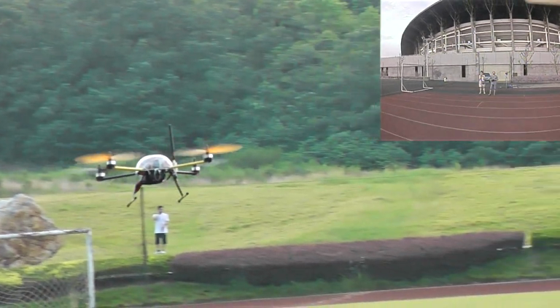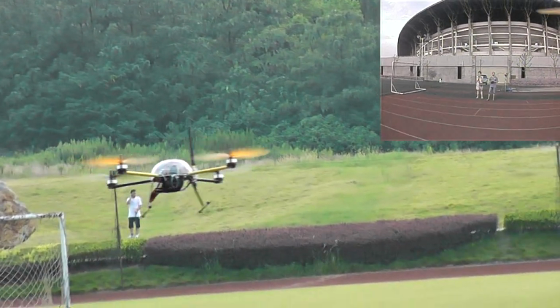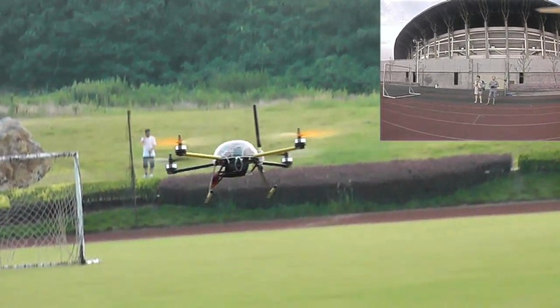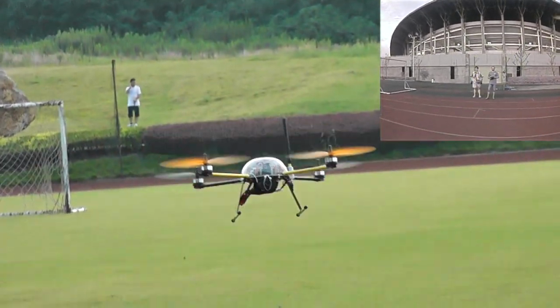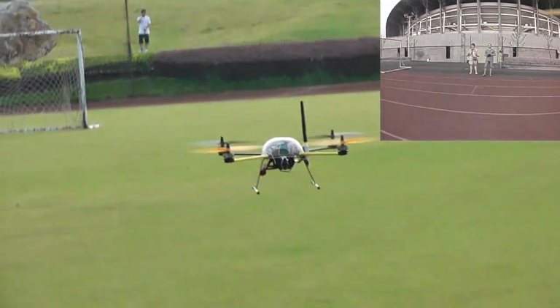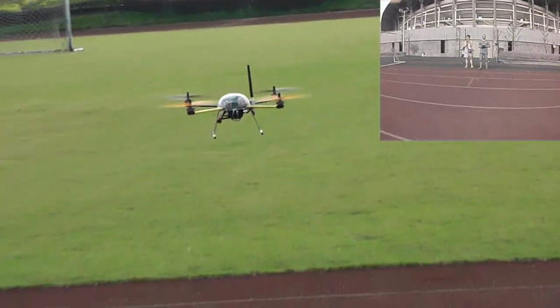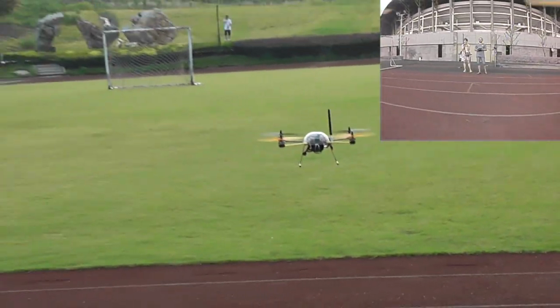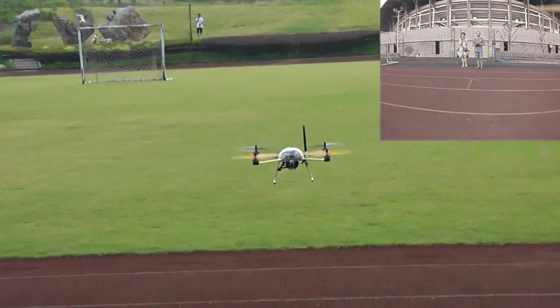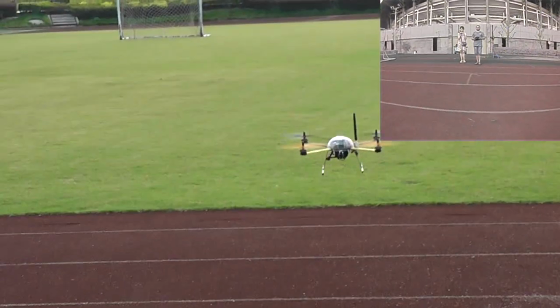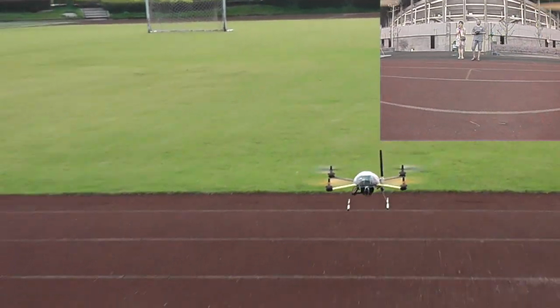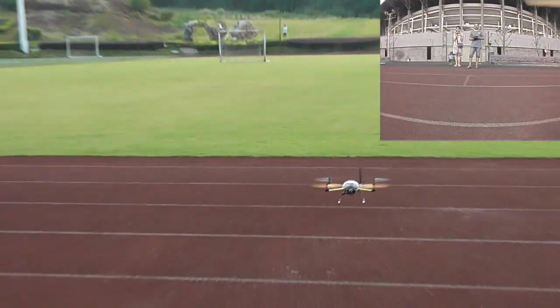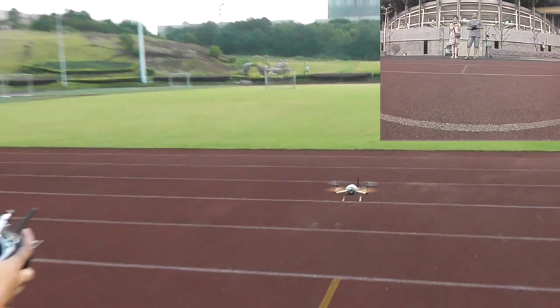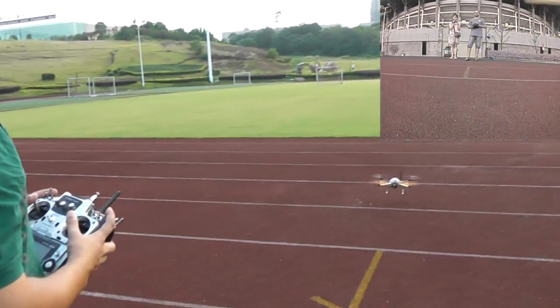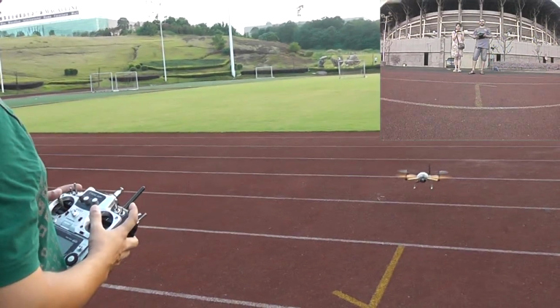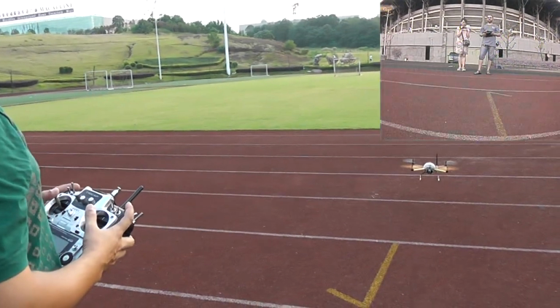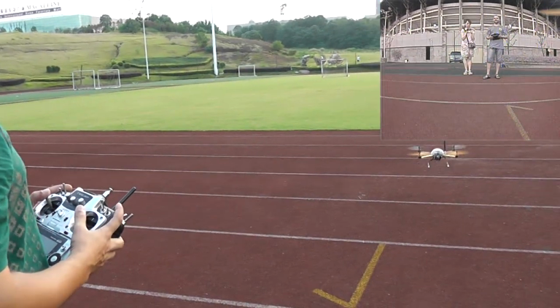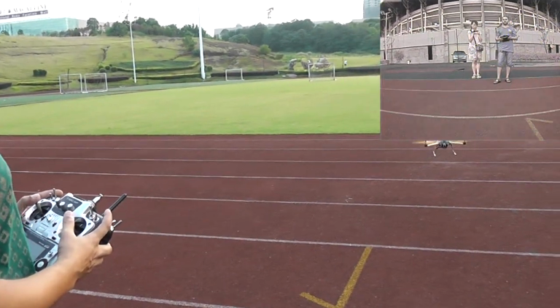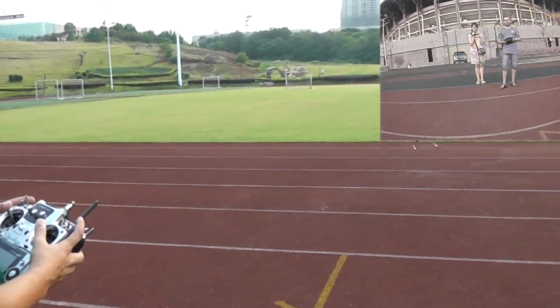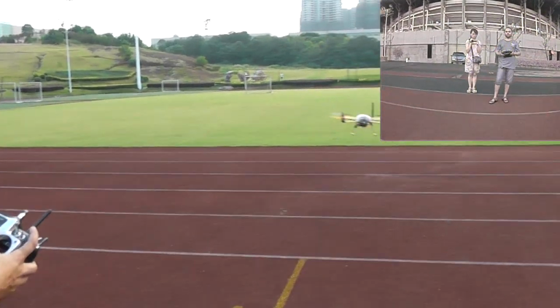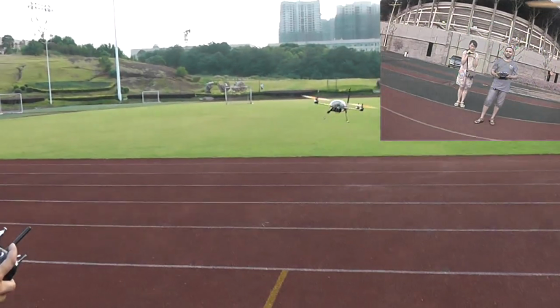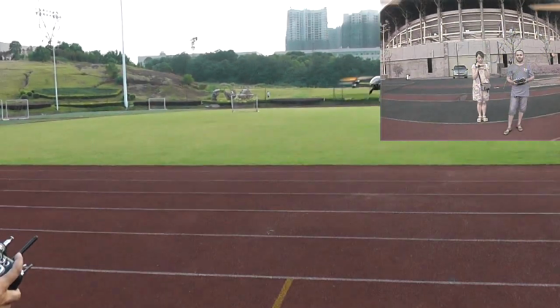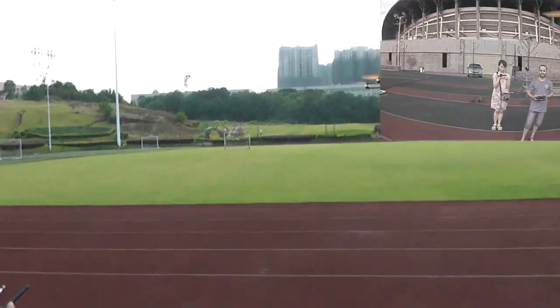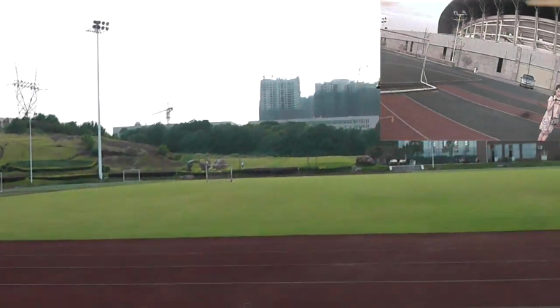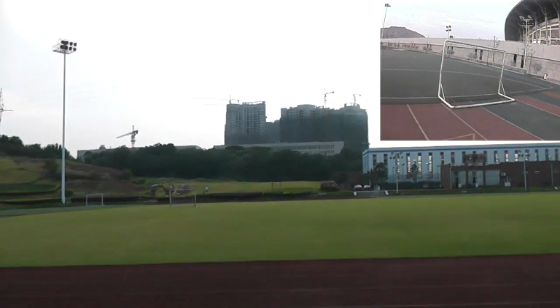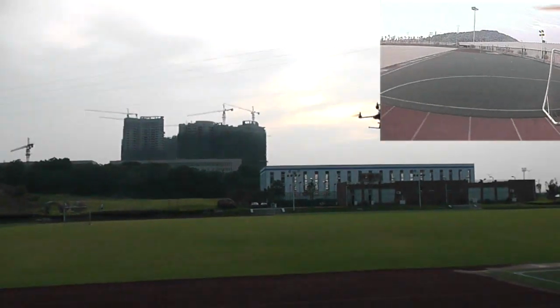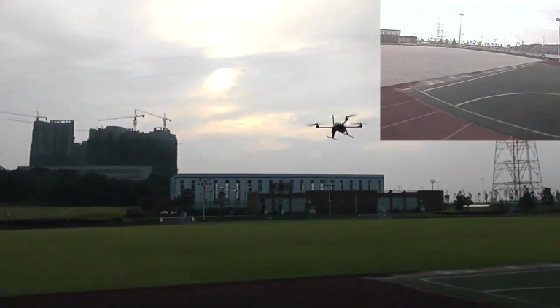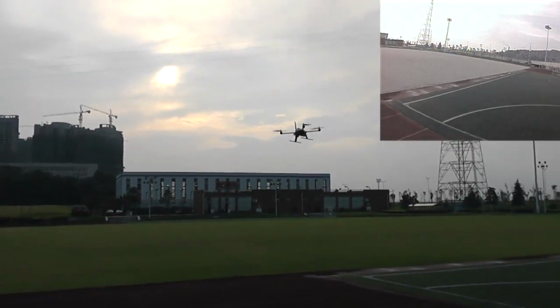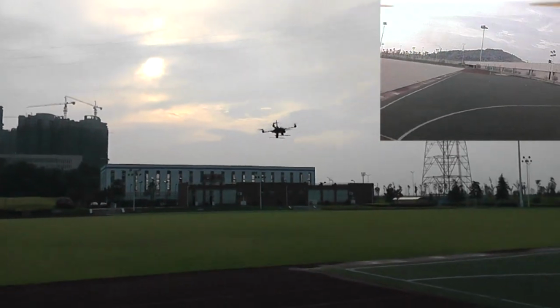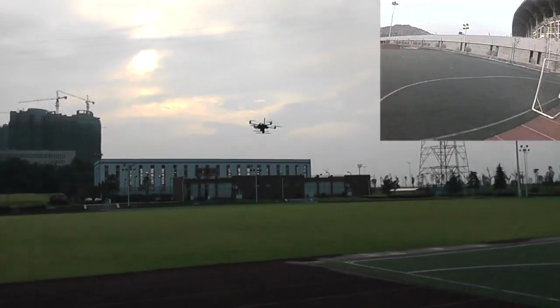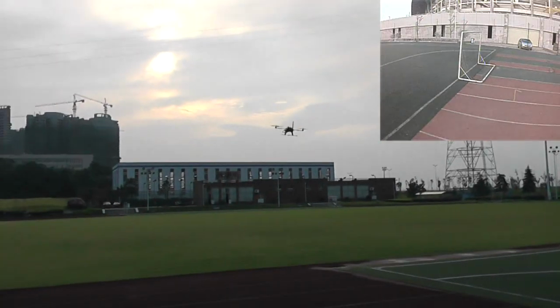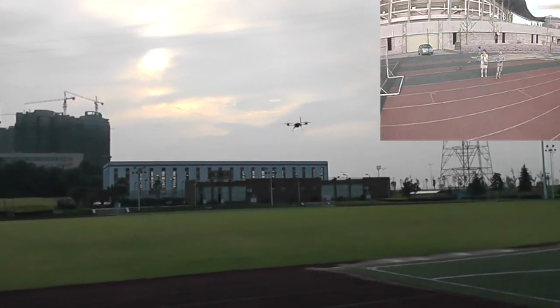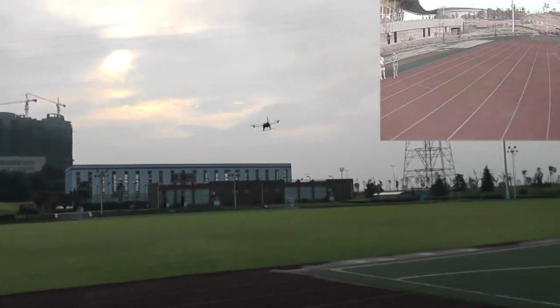I'm sure beginners will have no problems flying it. In fact, just raise the throttle, let it hover, go left, go right, yaw left, yaw right, and fly it around.